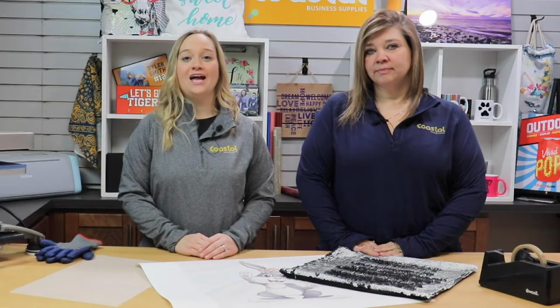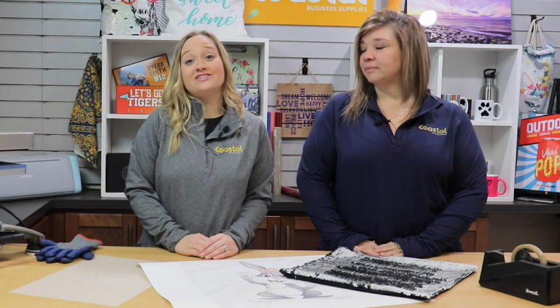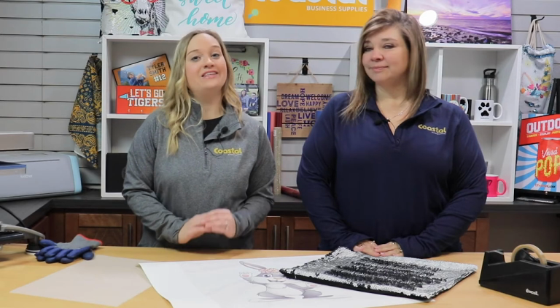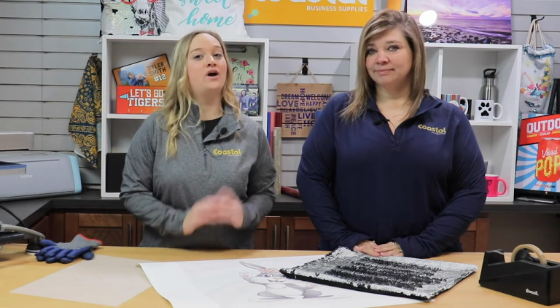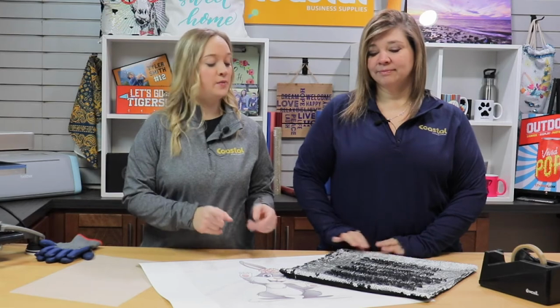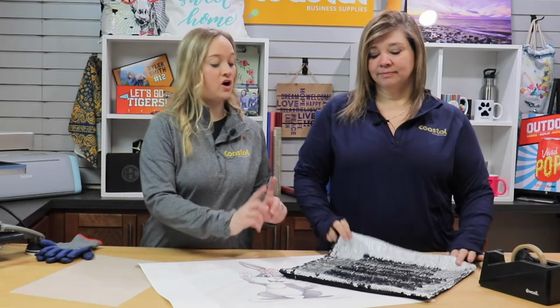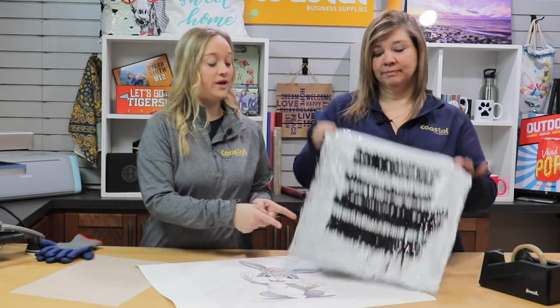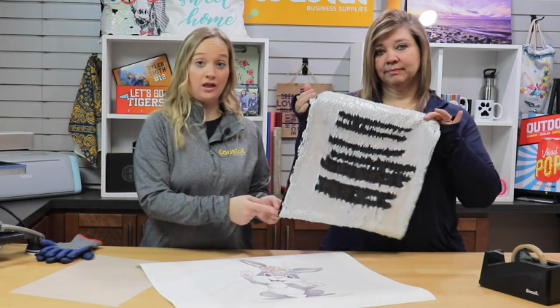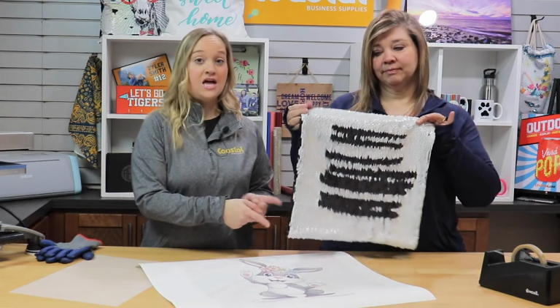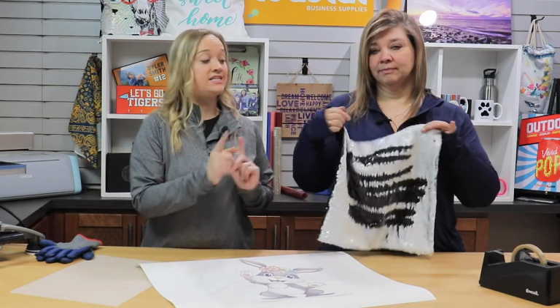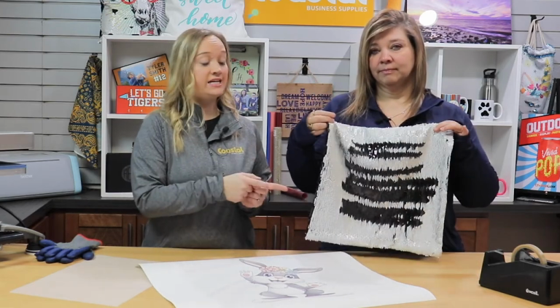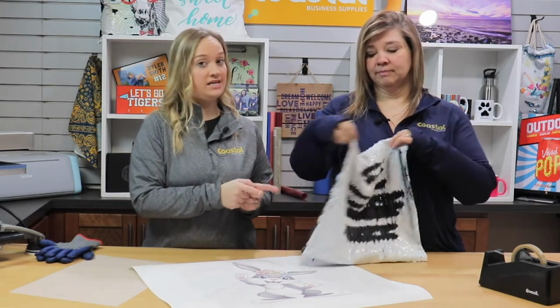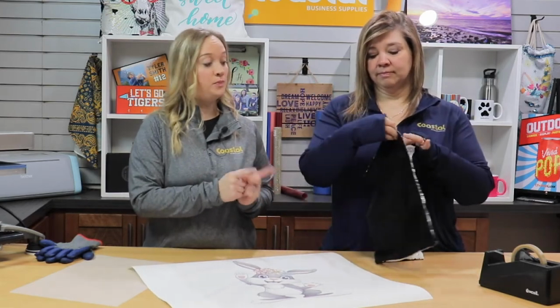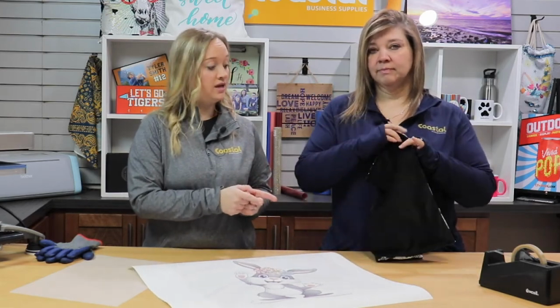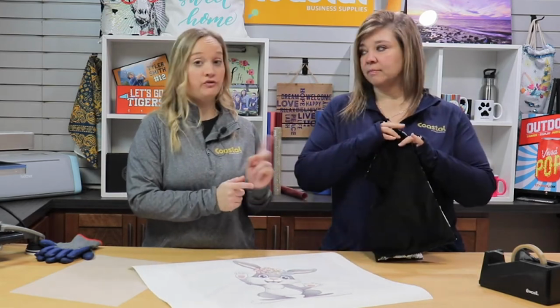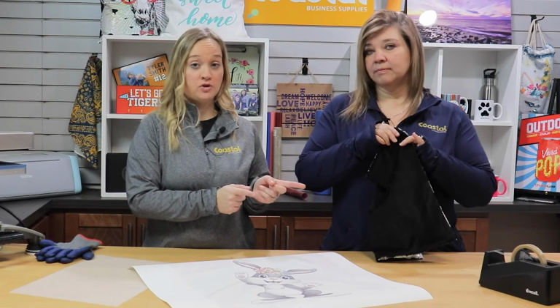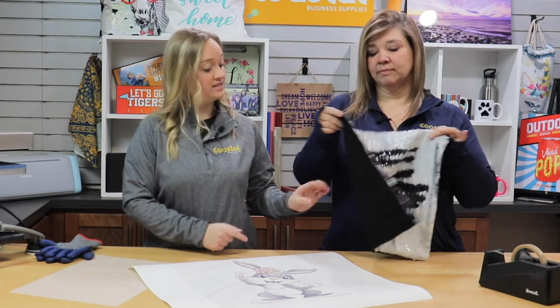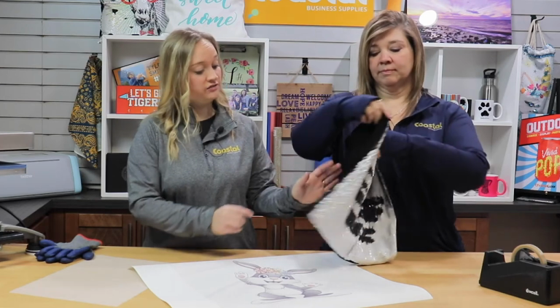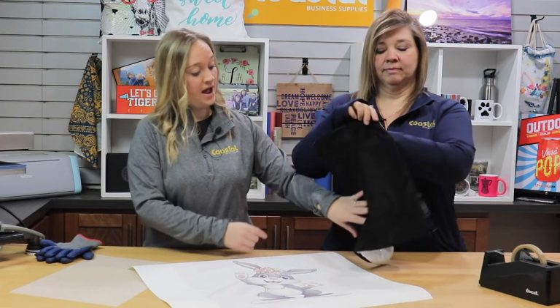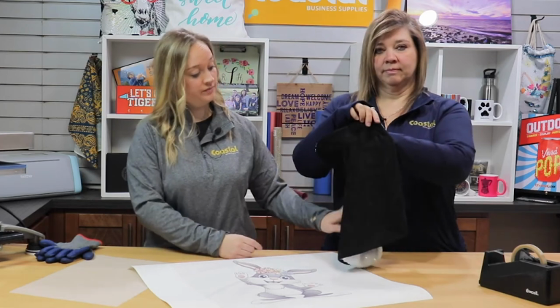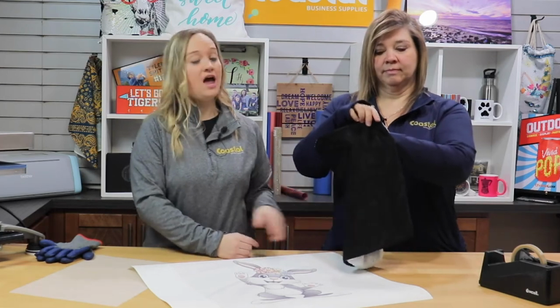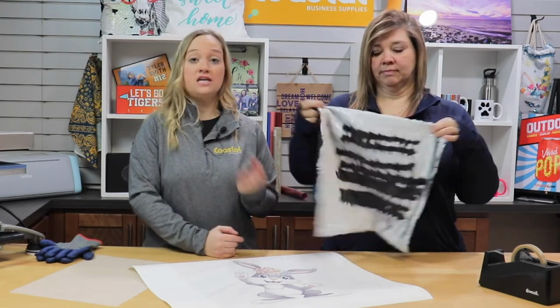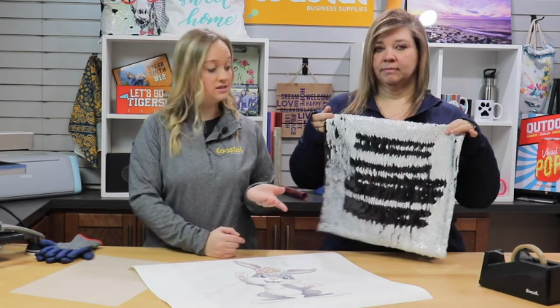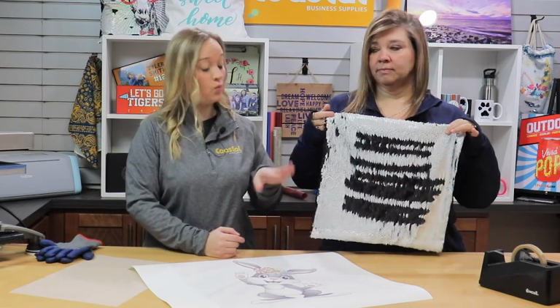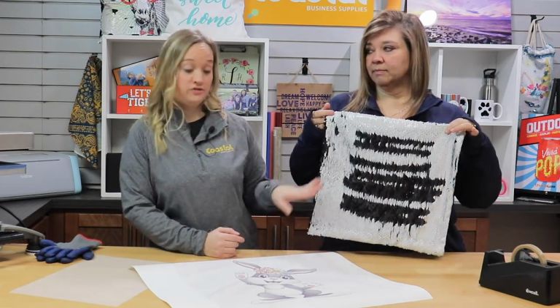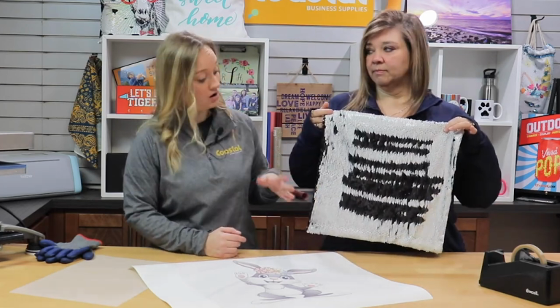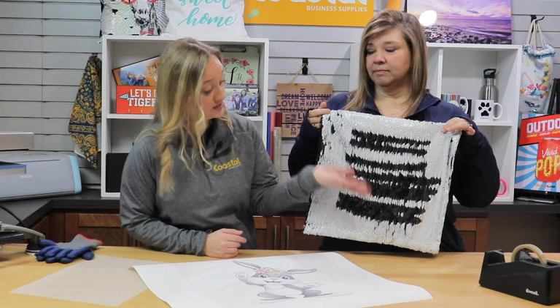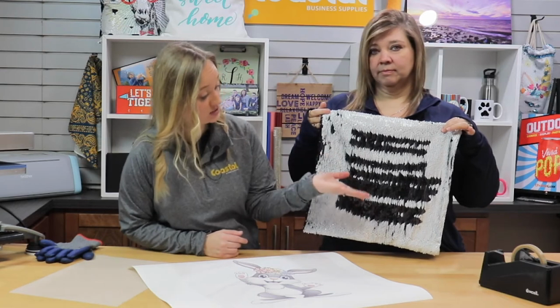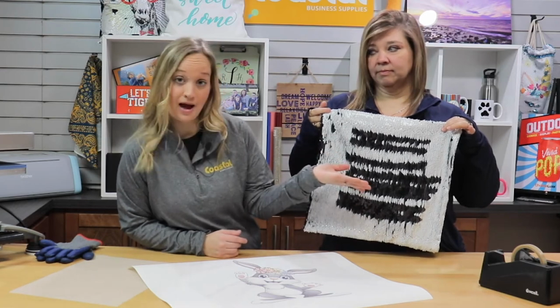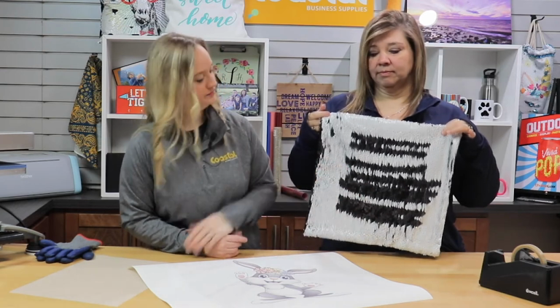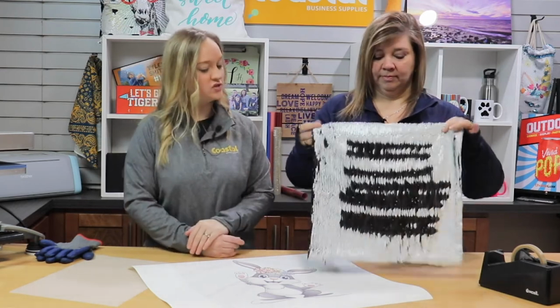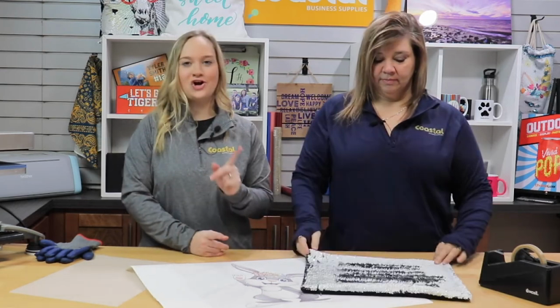And we're back. So today in this video, we are going to be working with our sequin pillow. This is a 16 inch by 16 inch pillow. It is reversible. It has a nice felt backing. And then the sequins, once shifted, are on this — in this case it would be black. So let's get started.